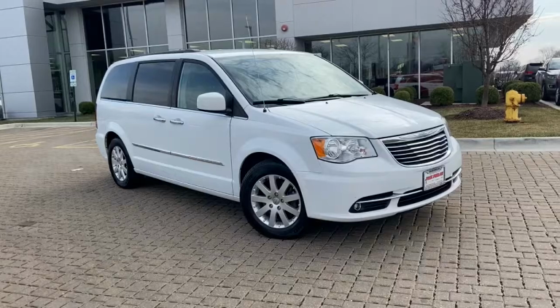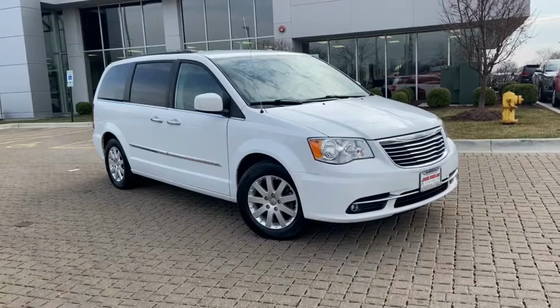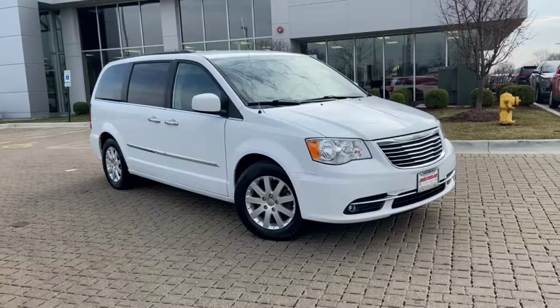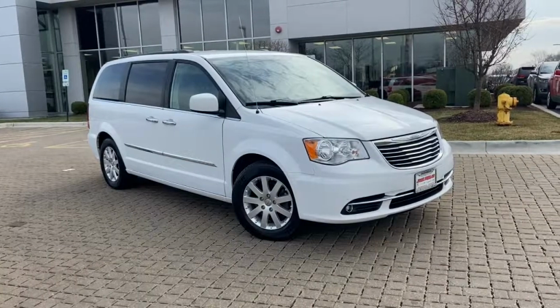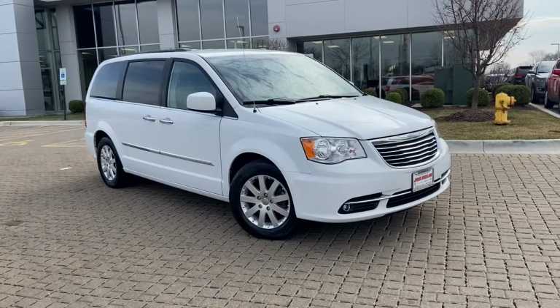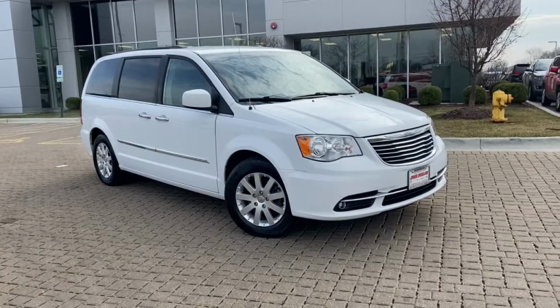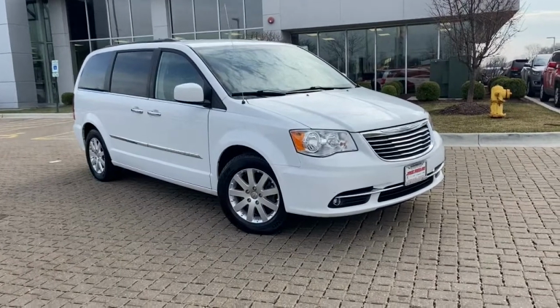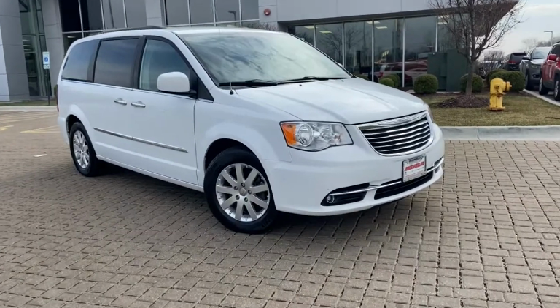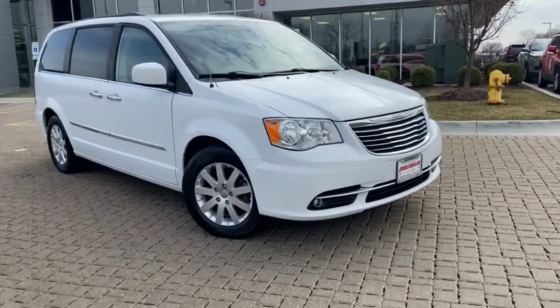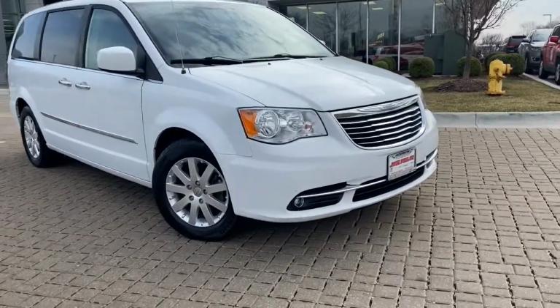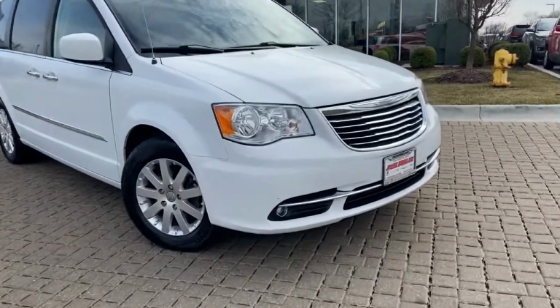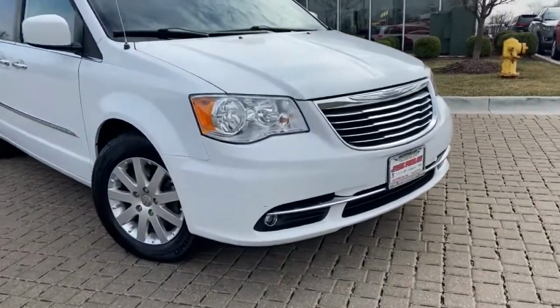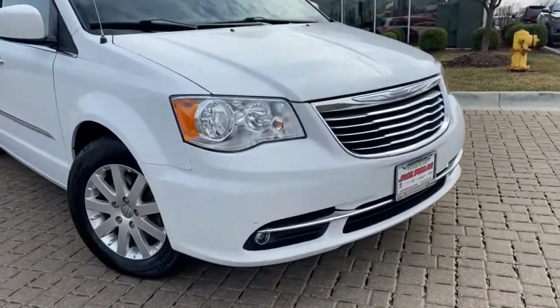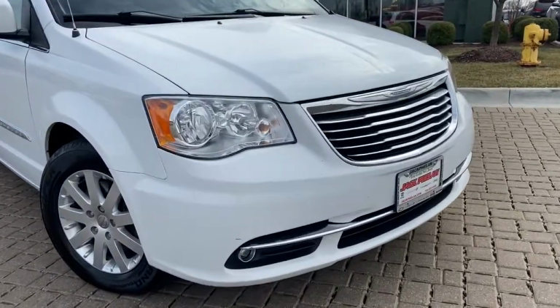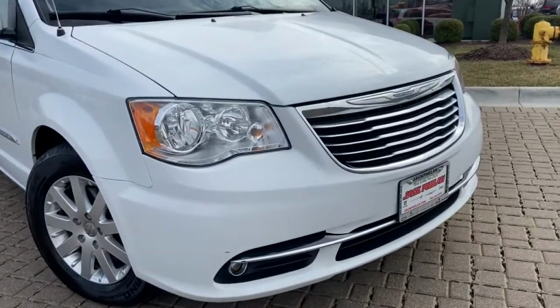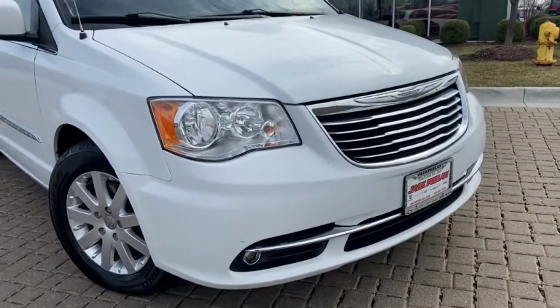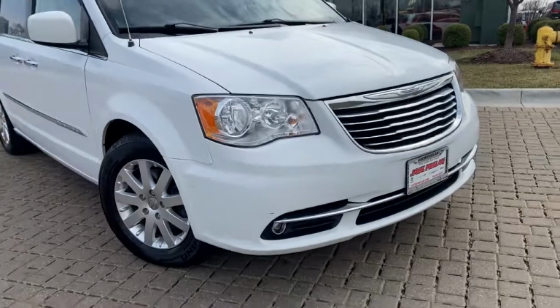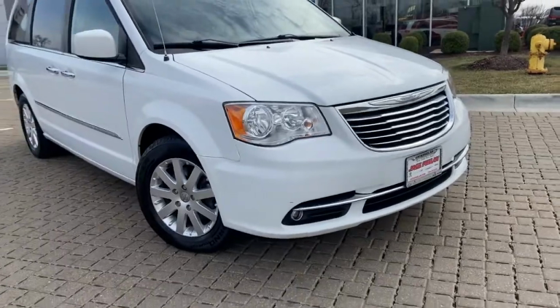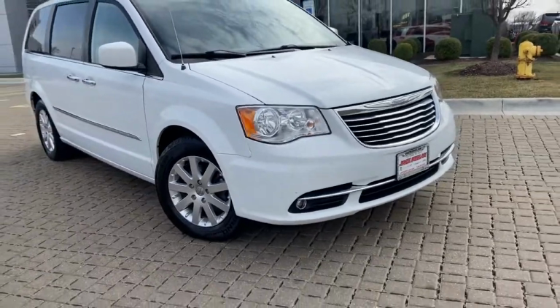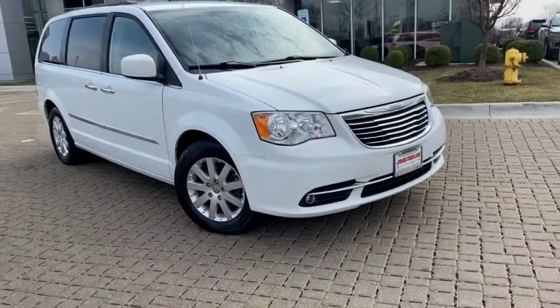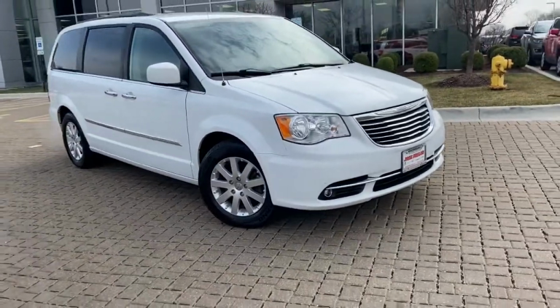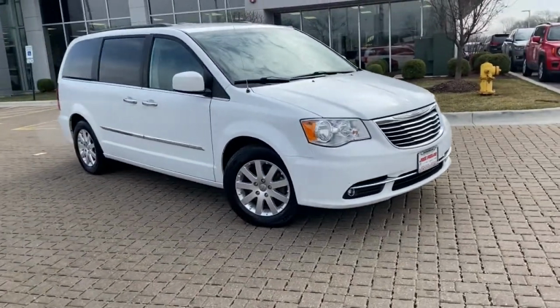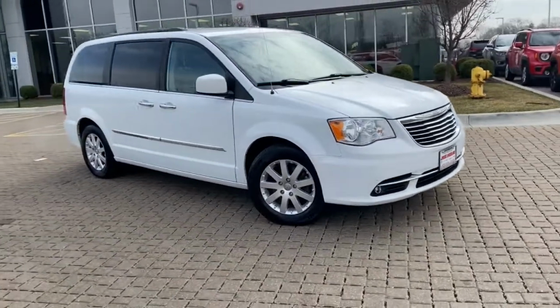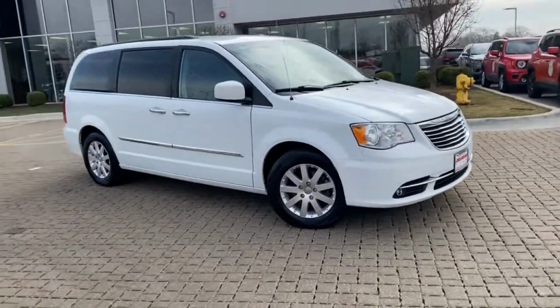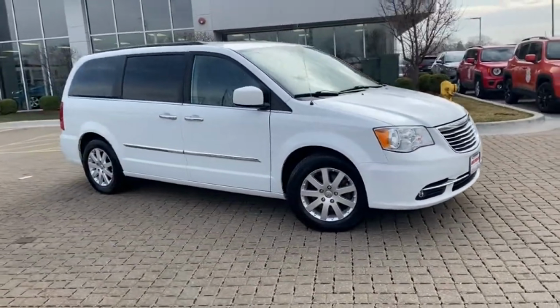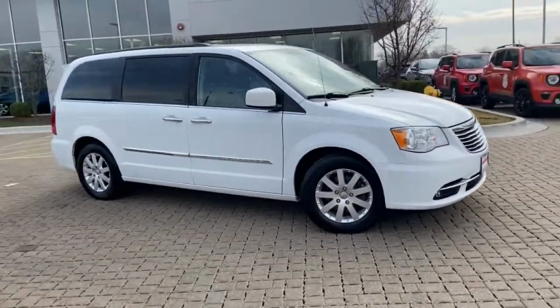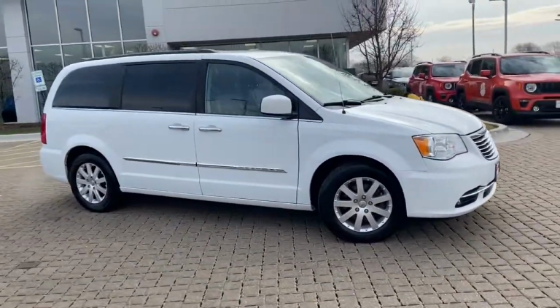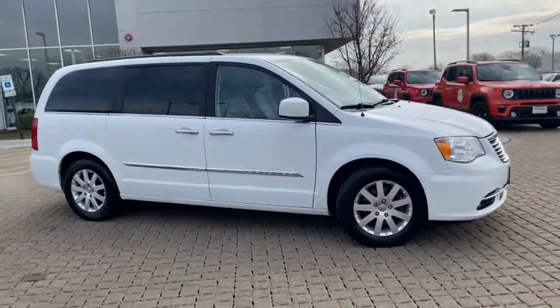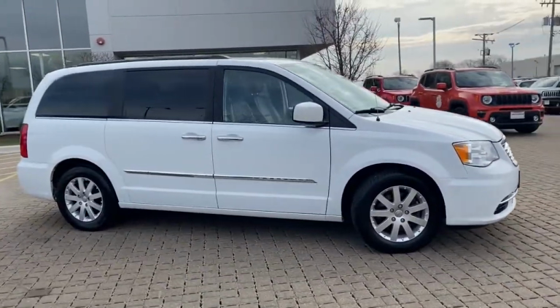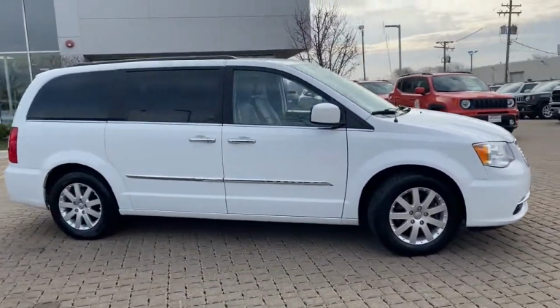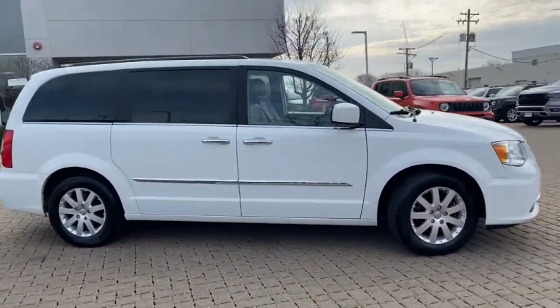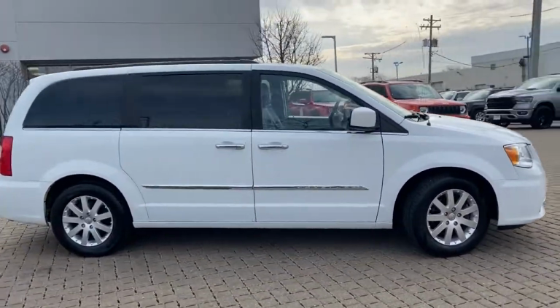Go home happy with the 2015 Chrysler Town & Country. With less than 90,000 miles on the odometer, this vehicle stands out from the rest.